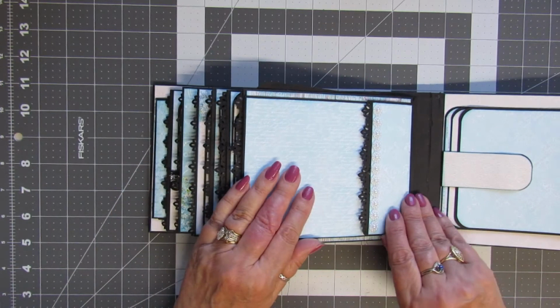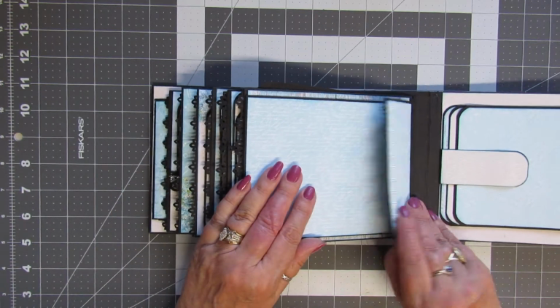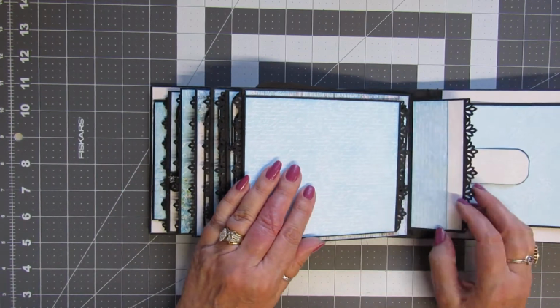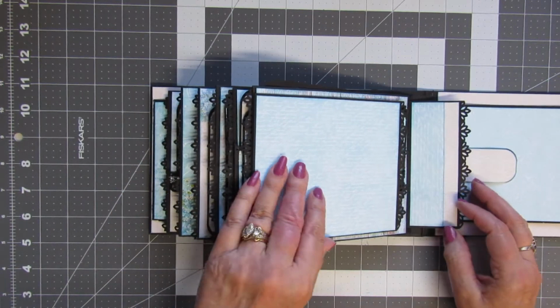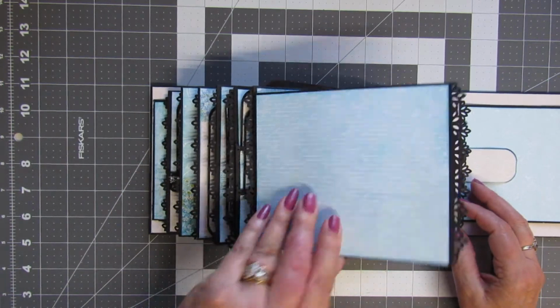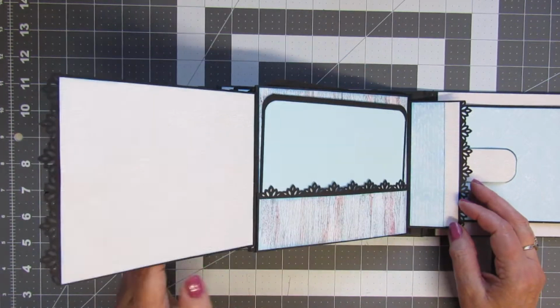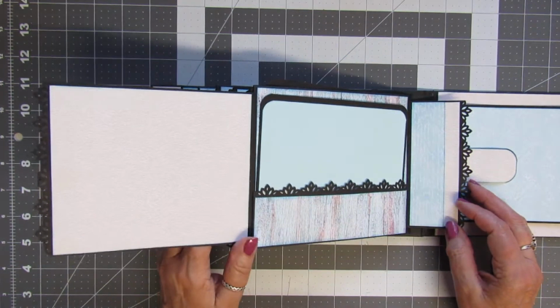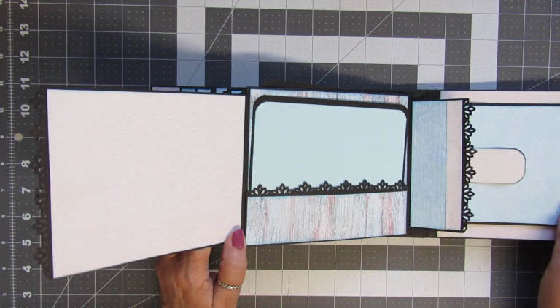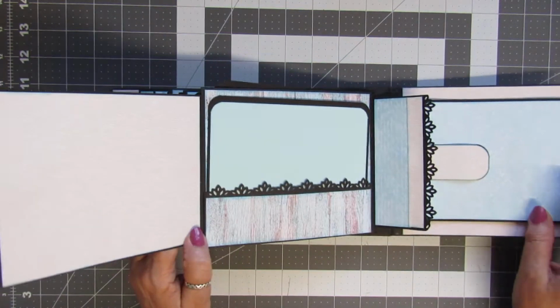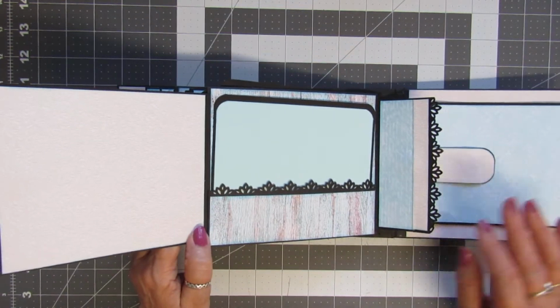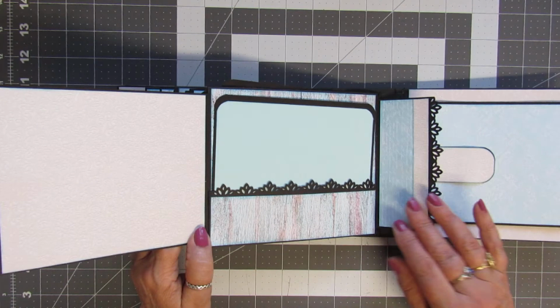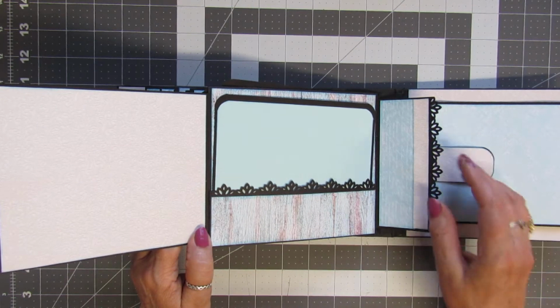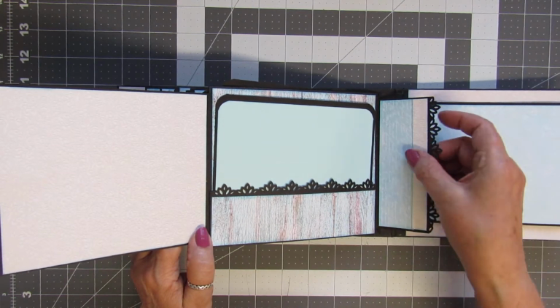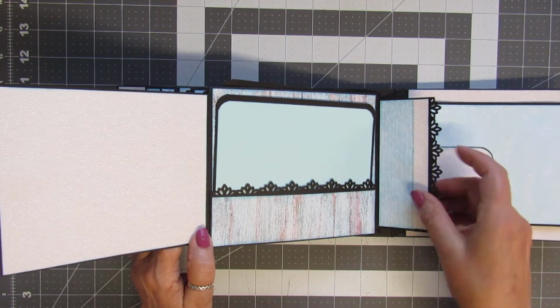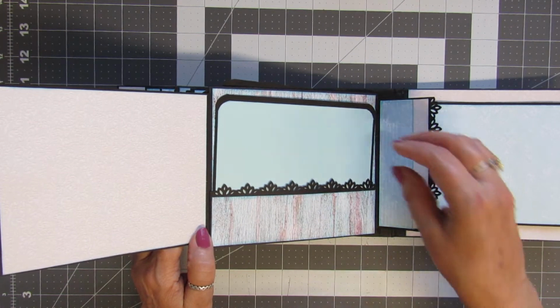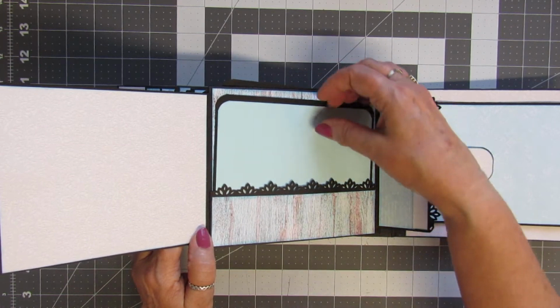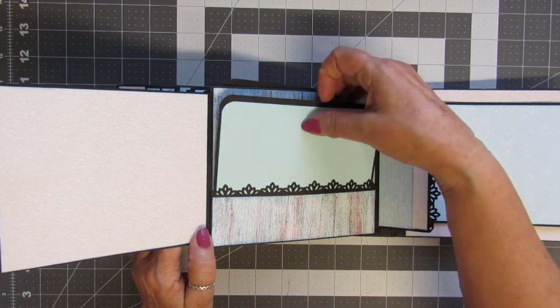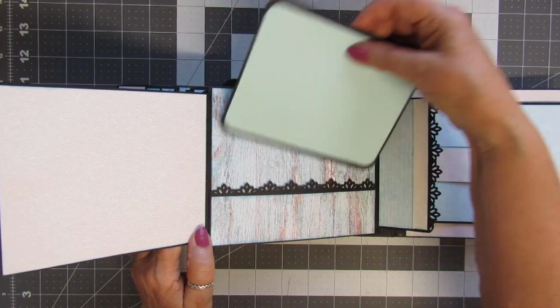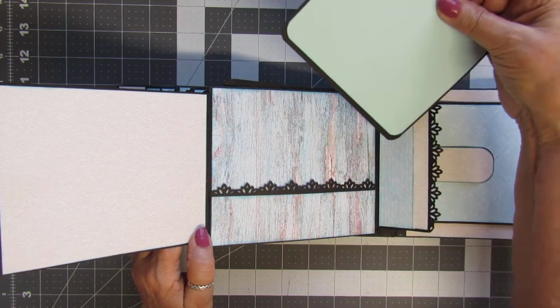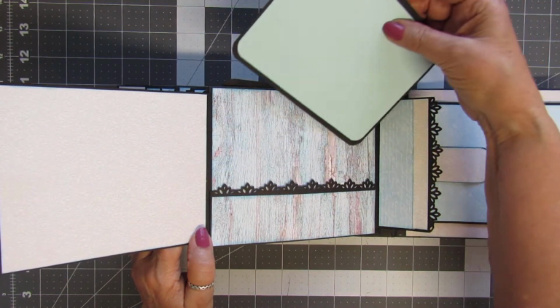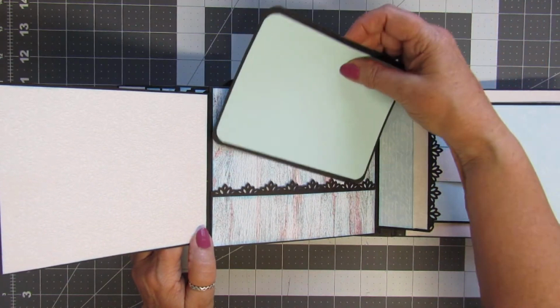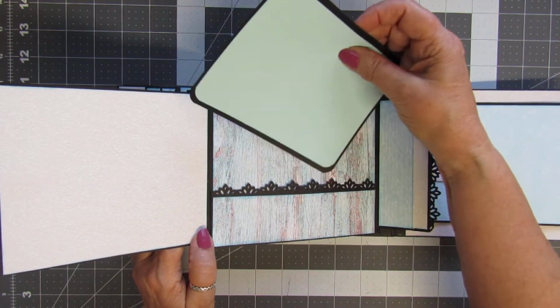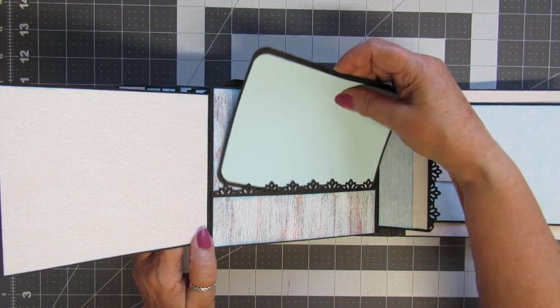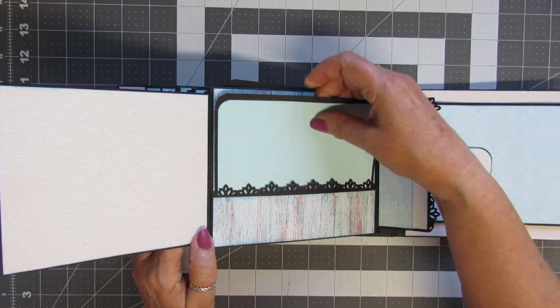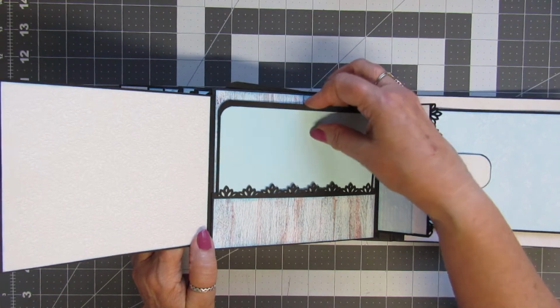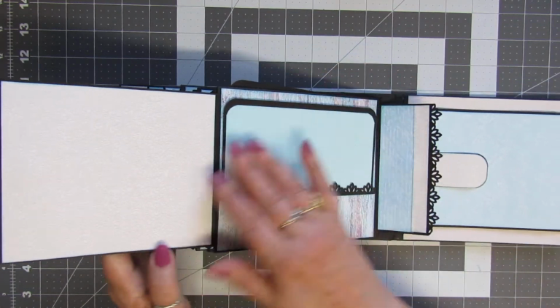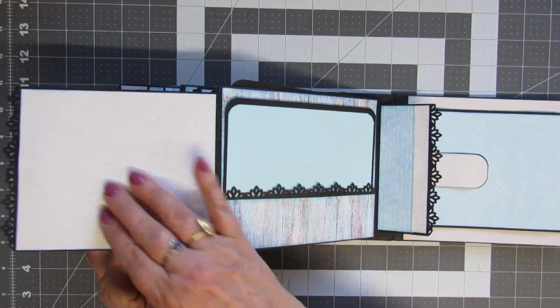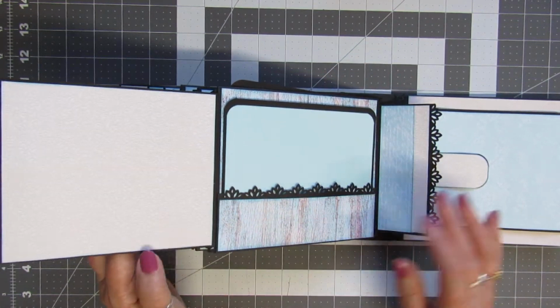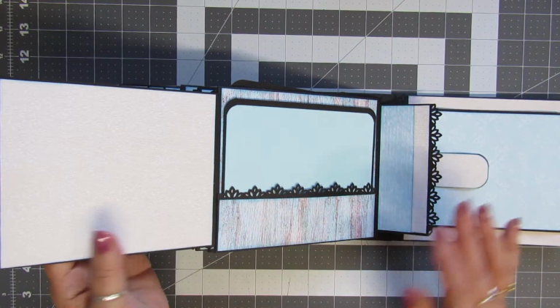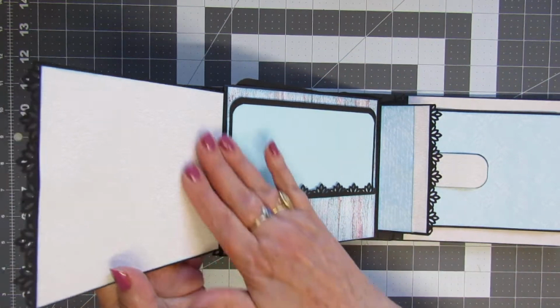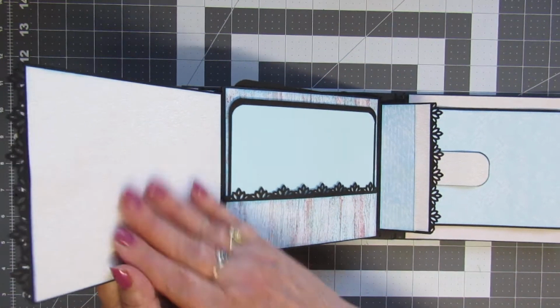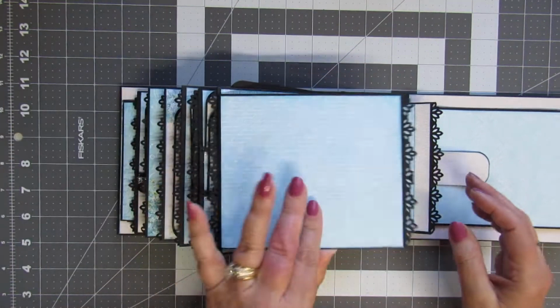Here we want to open this — it opens two ways with magnets. There's a photo mat, a photo mat with a photo mat in it, and you can put a photo here.